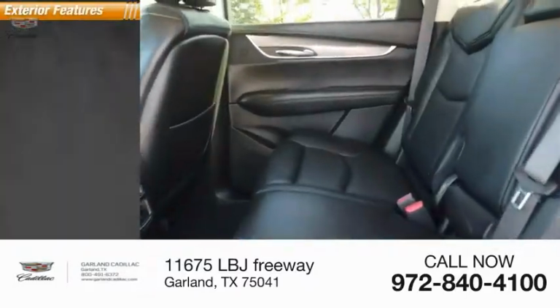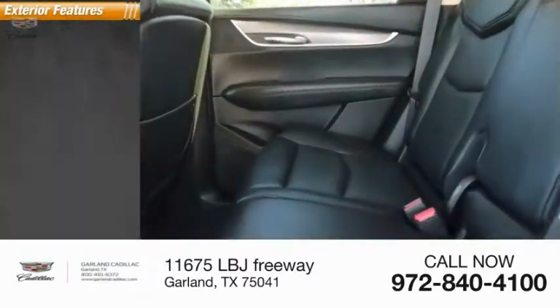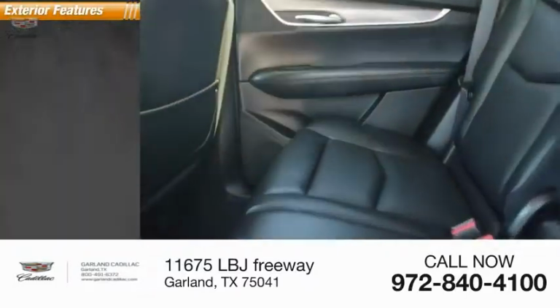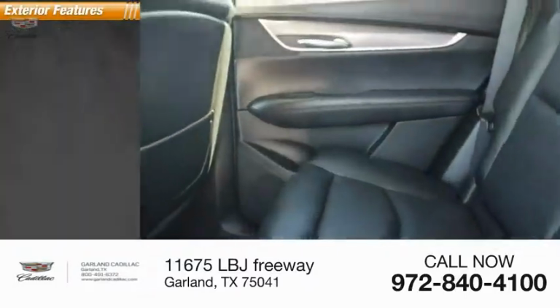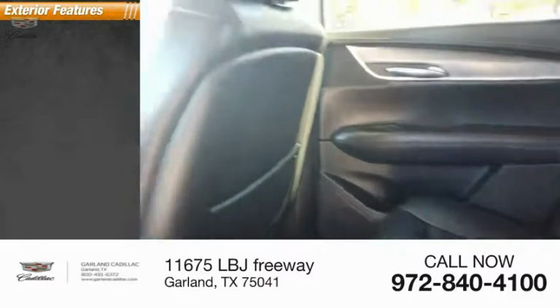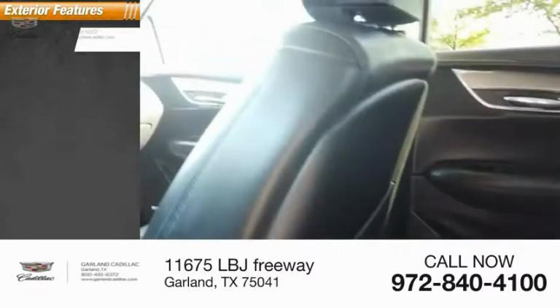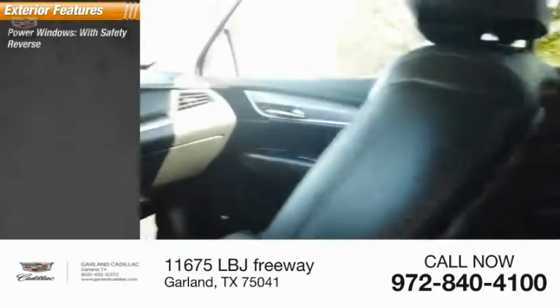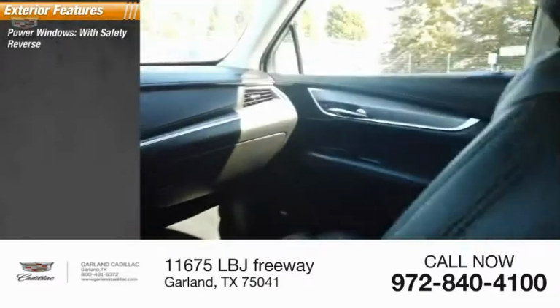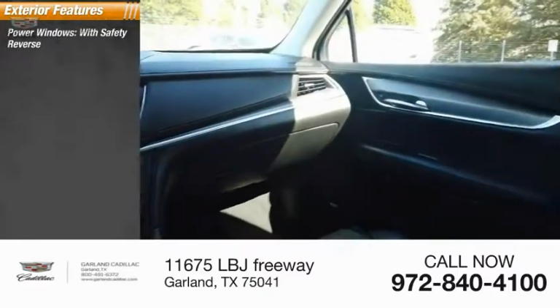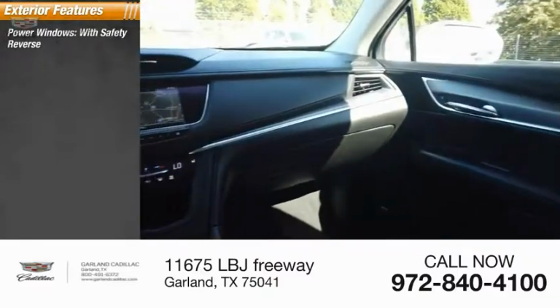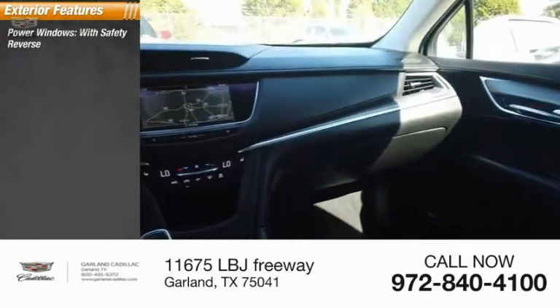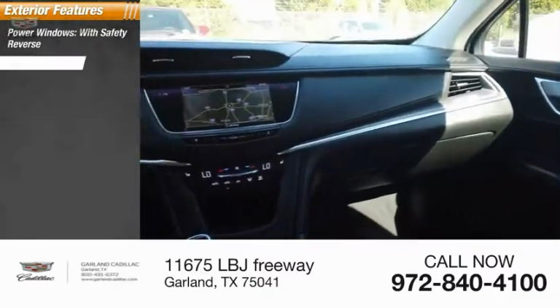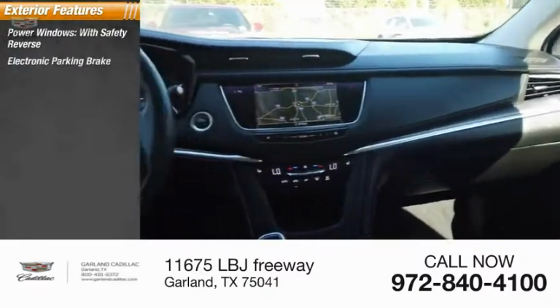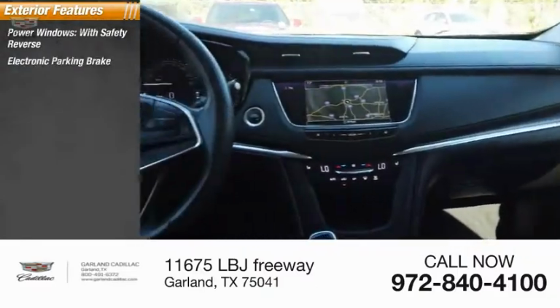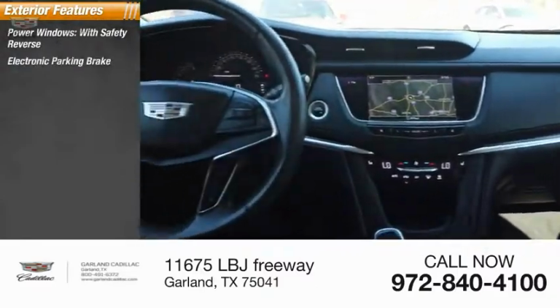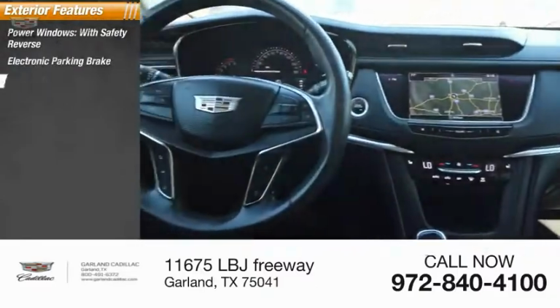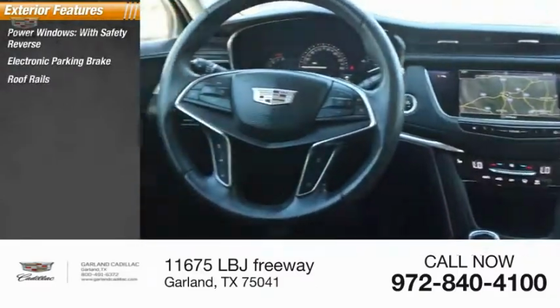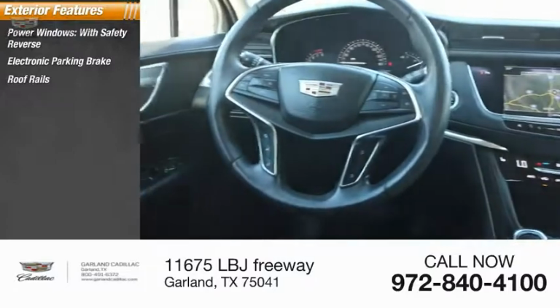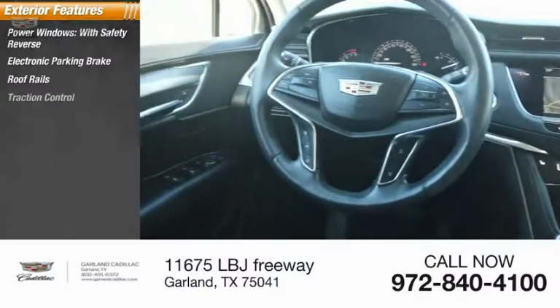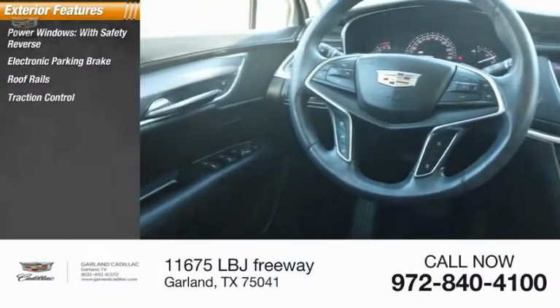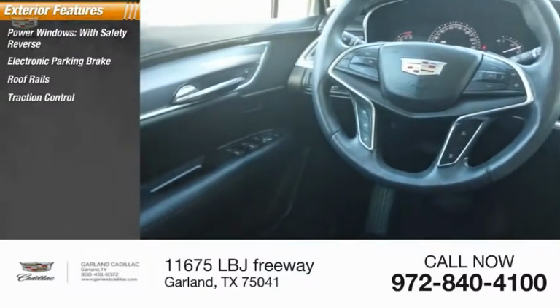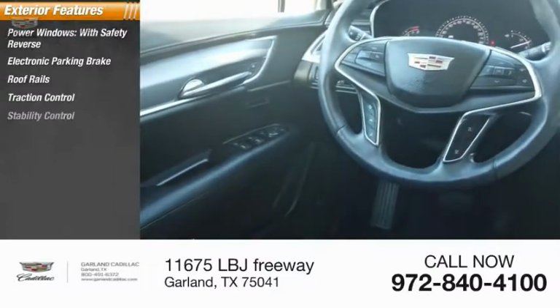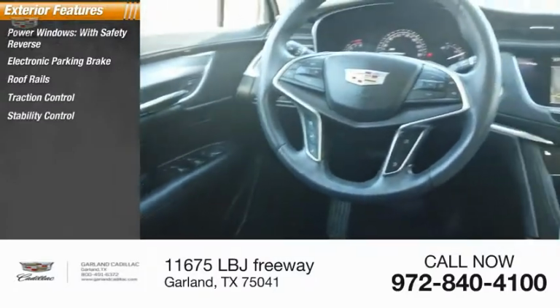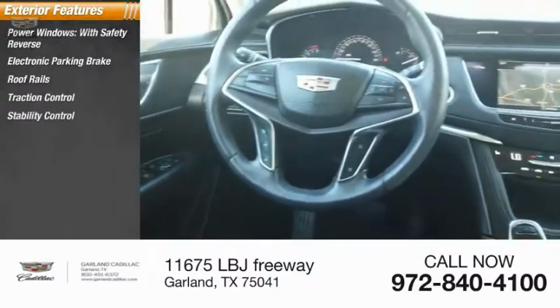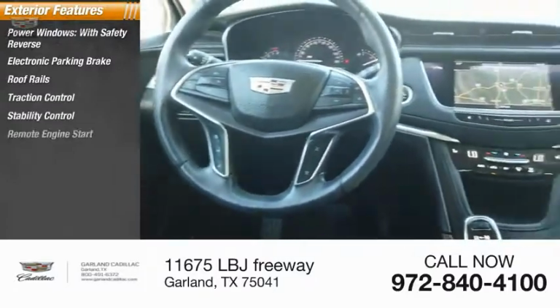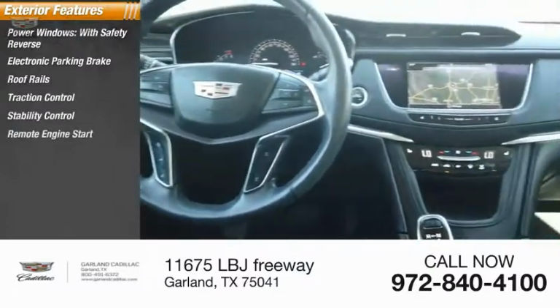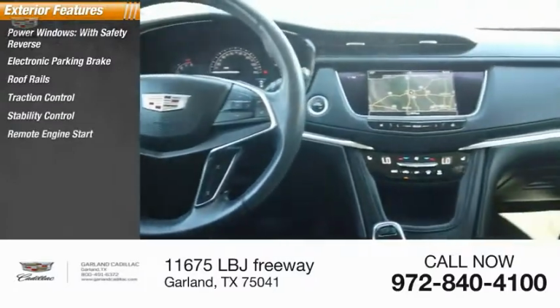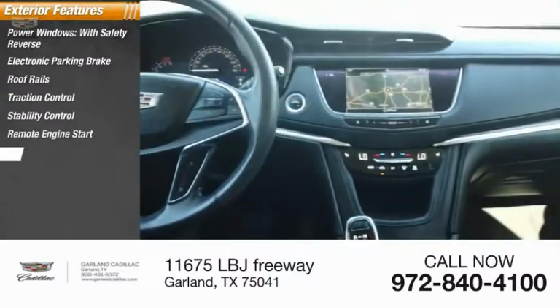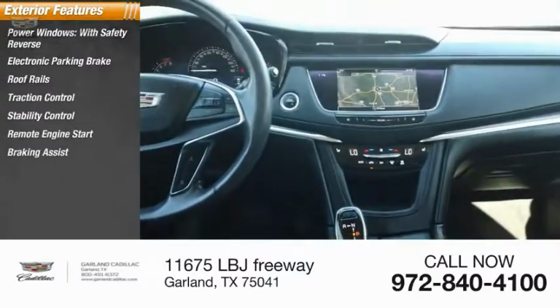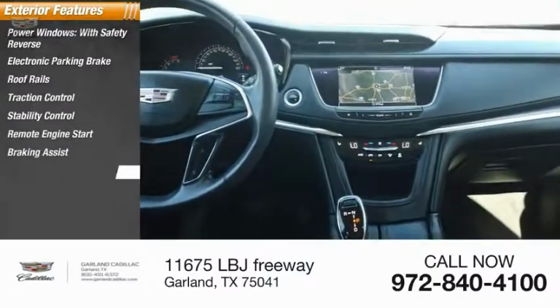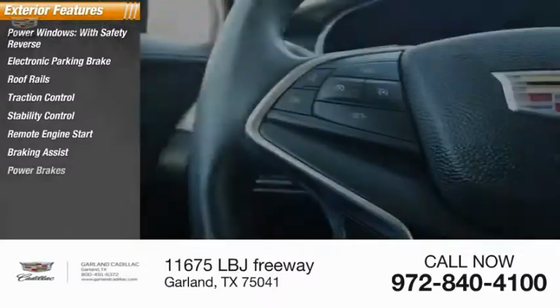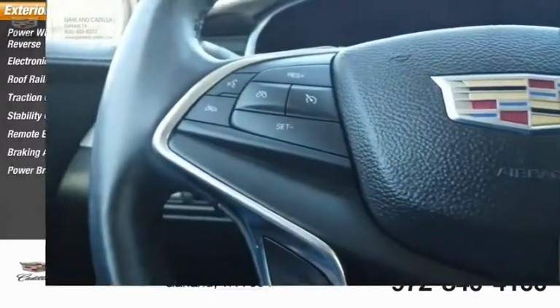Here are some of this vehicle's great options: power windows with safety reverse, electronic parking brake, roof rails, traction control, stability control, remote engine start, braking assist, and power brakes.